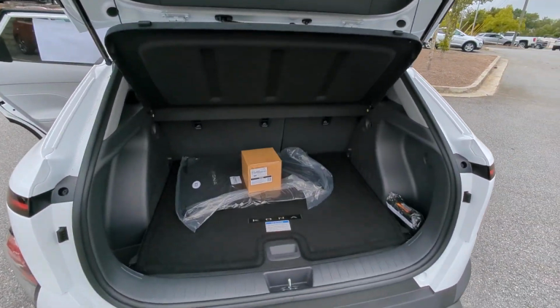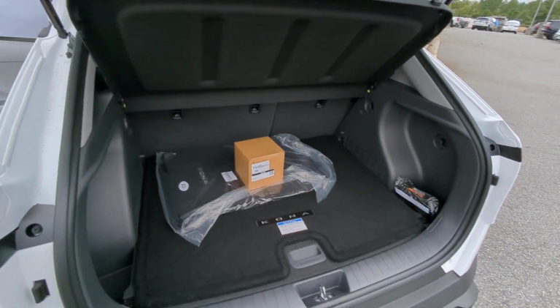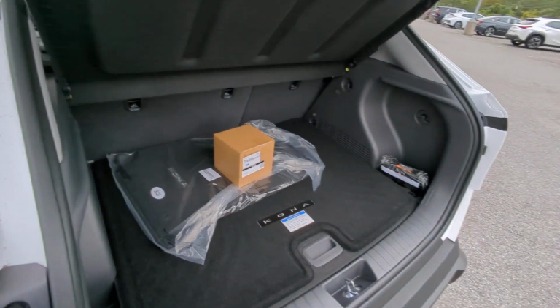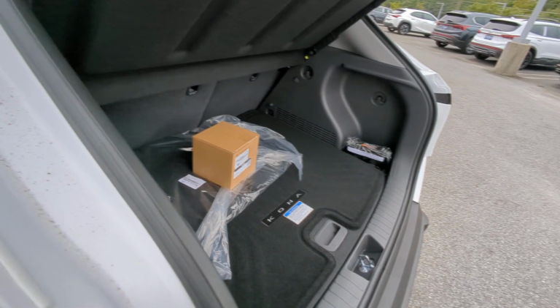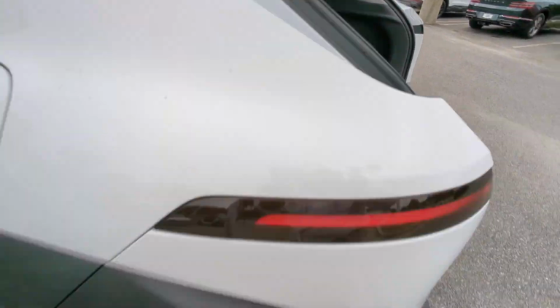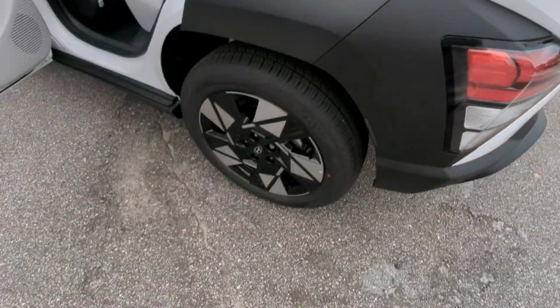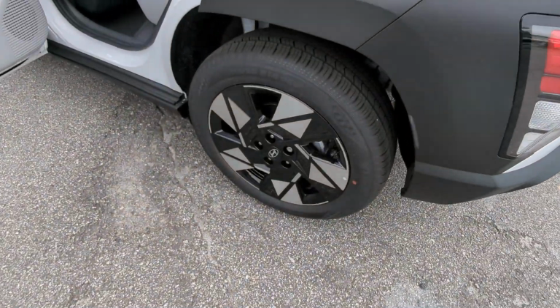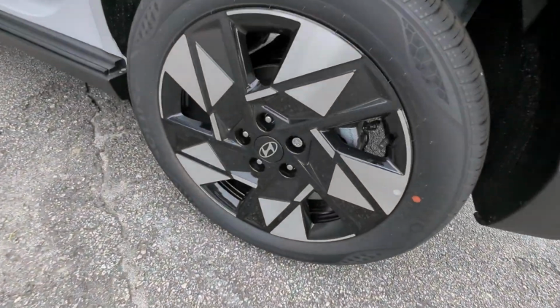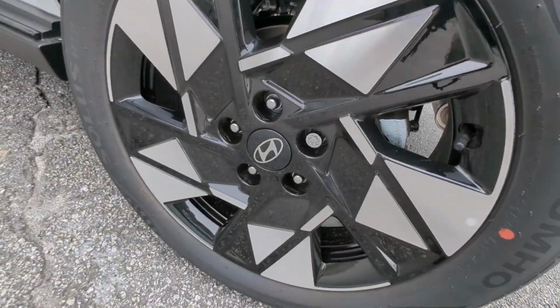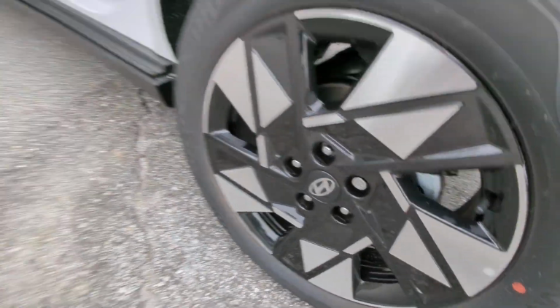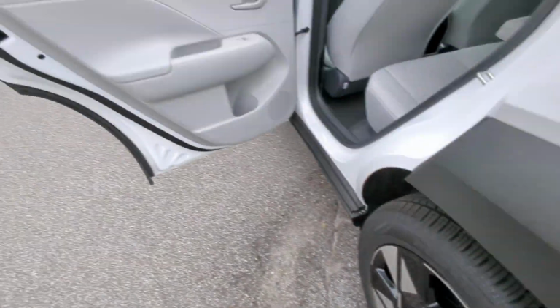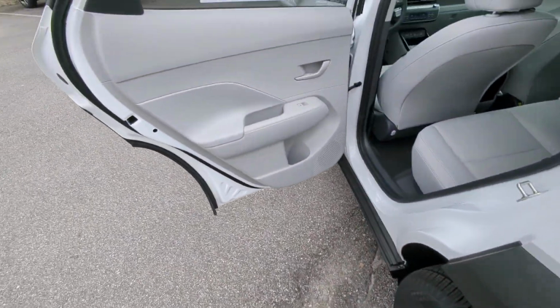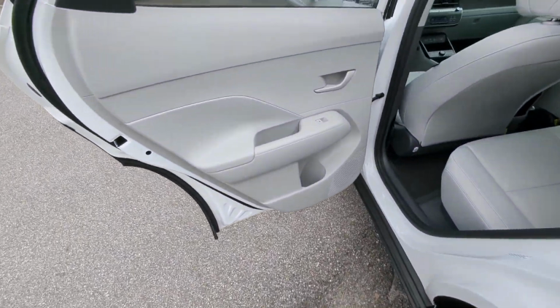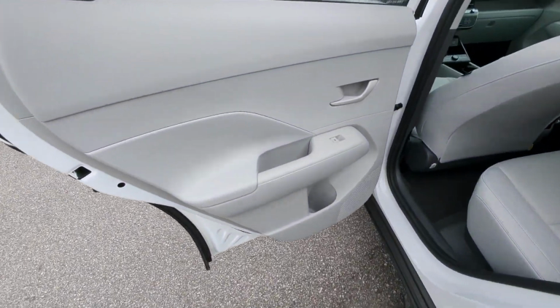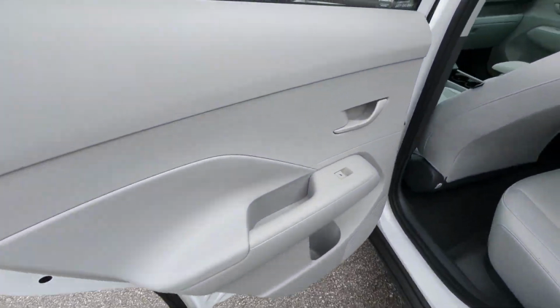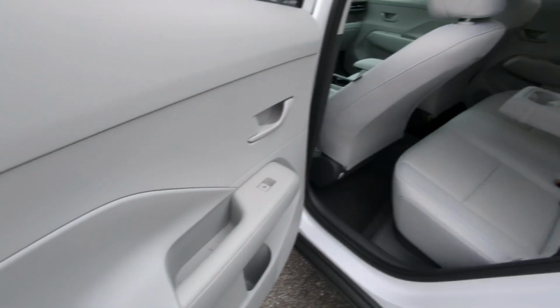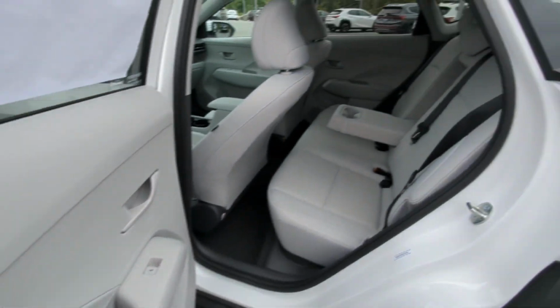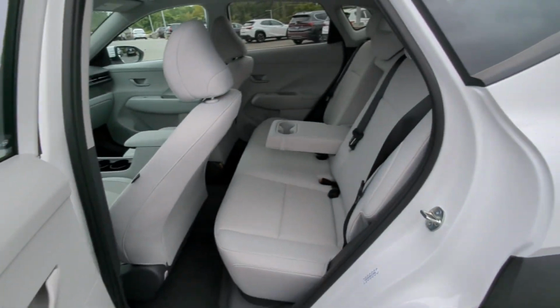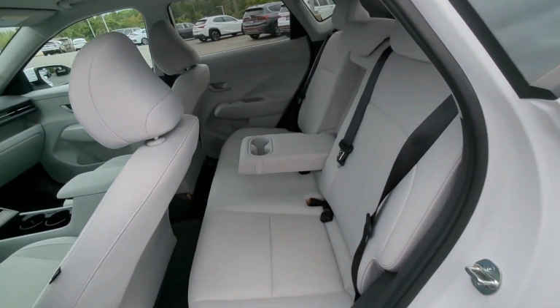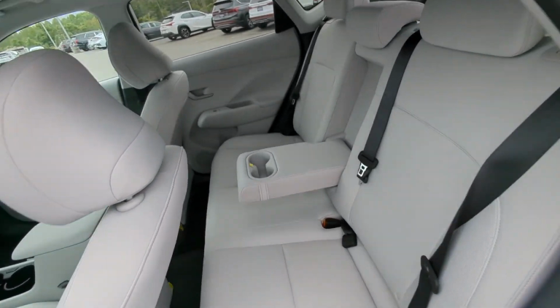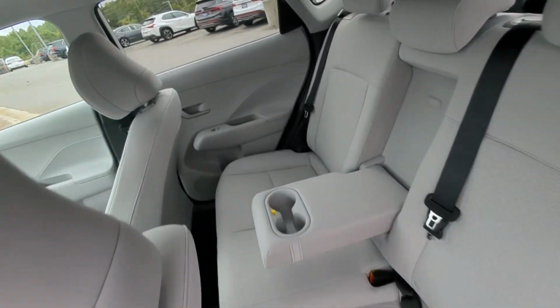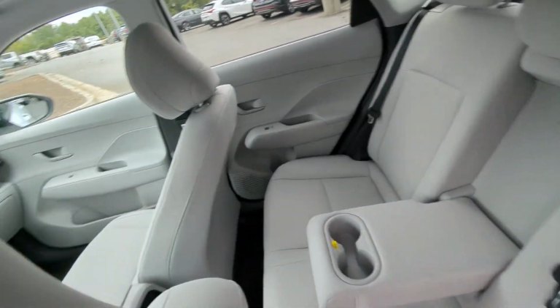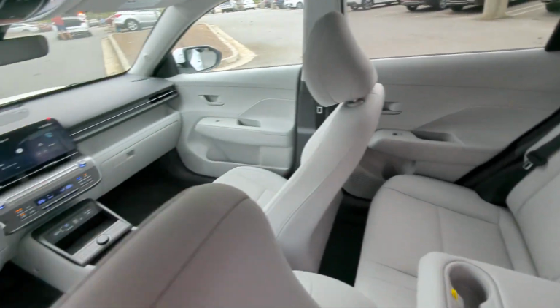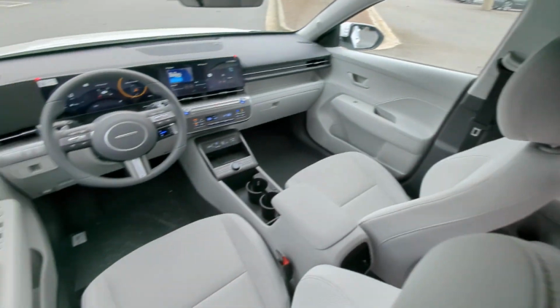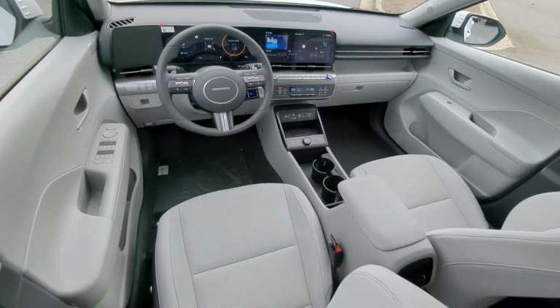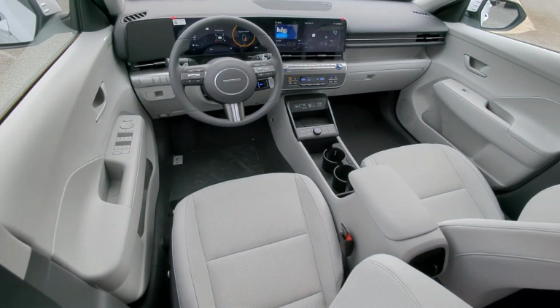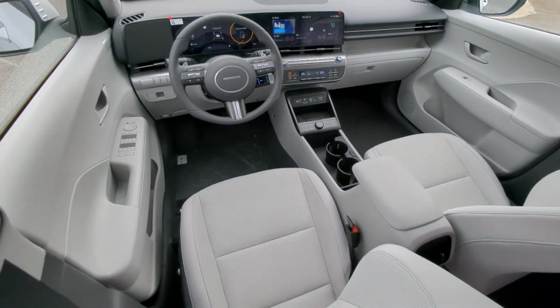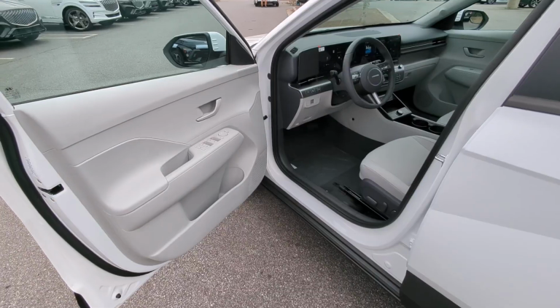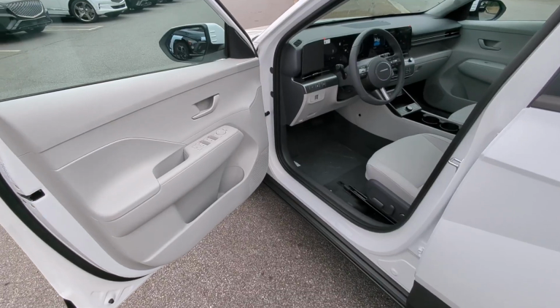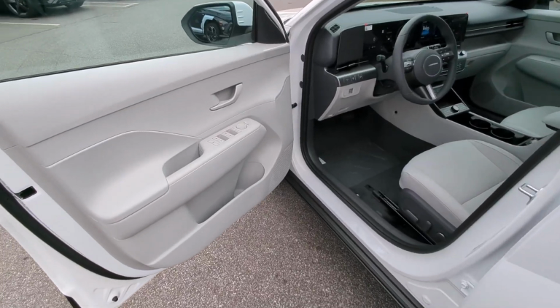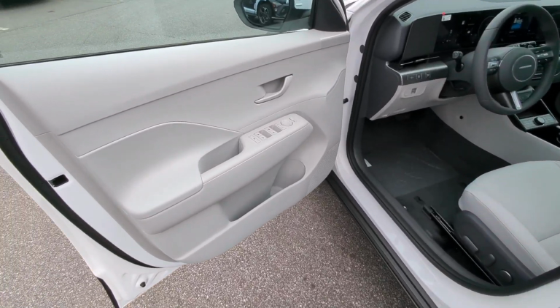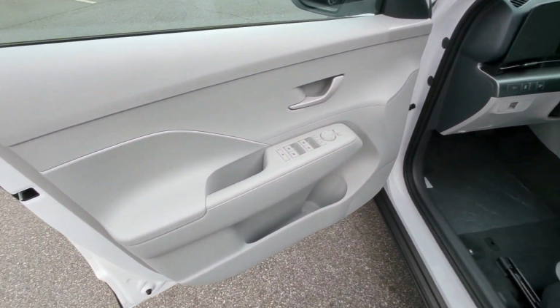Apple CarPlay and/or Android Auto, wireless charging station, heated driver's seat, keyless entry, paddle shifters, satellite radio, backup camera, heated mirrors, electronic stability control, power driver's seat.